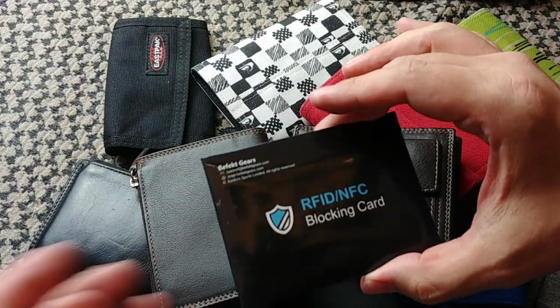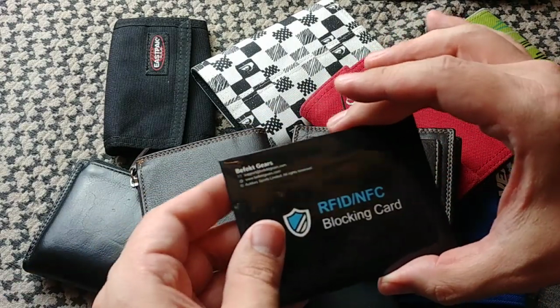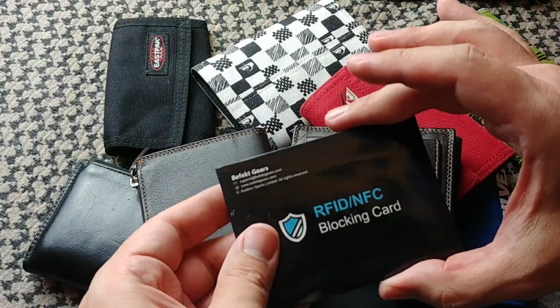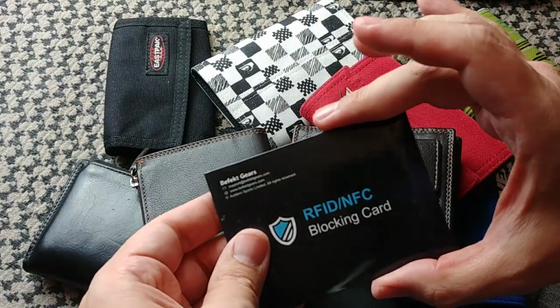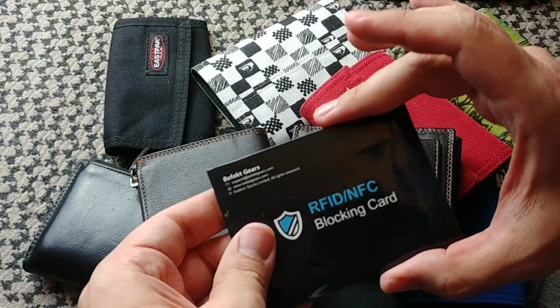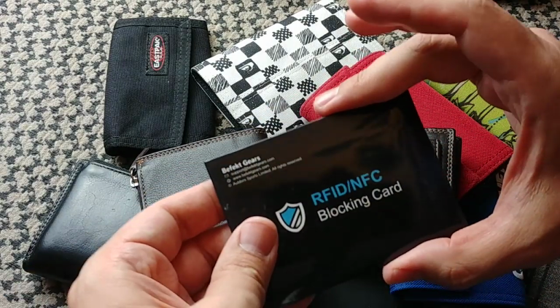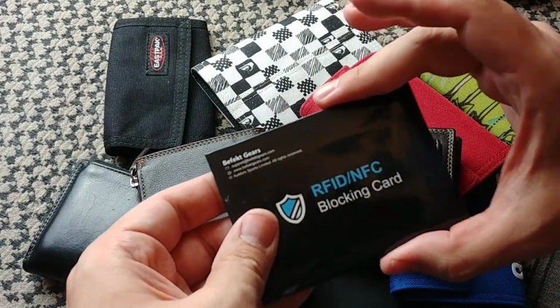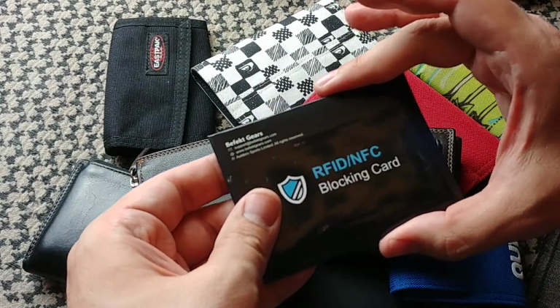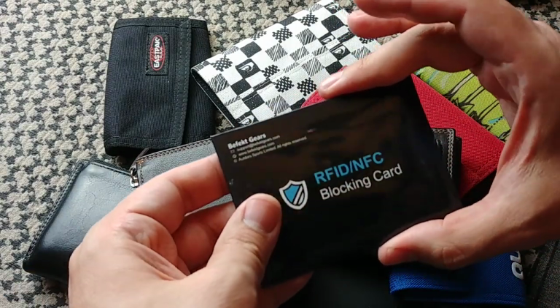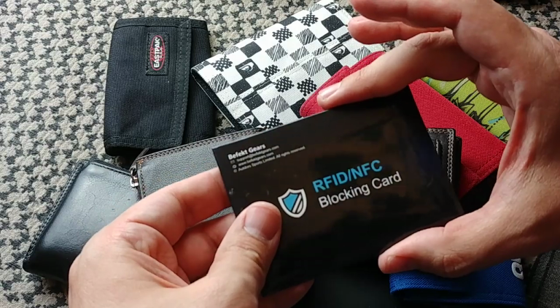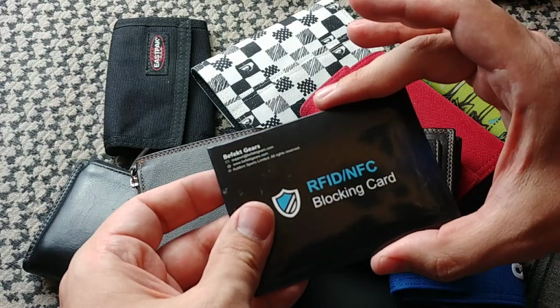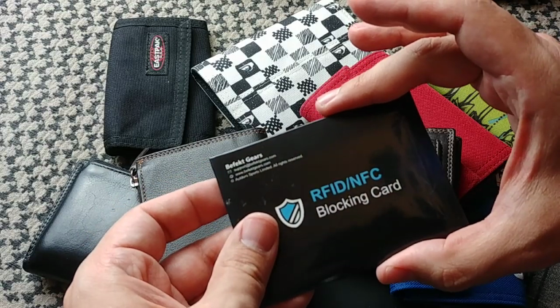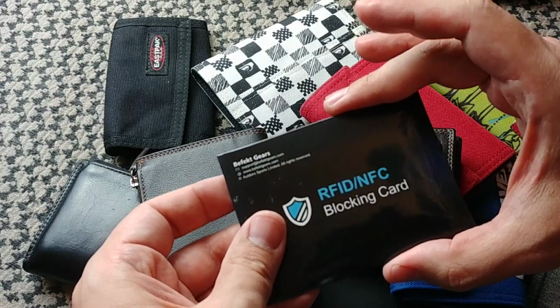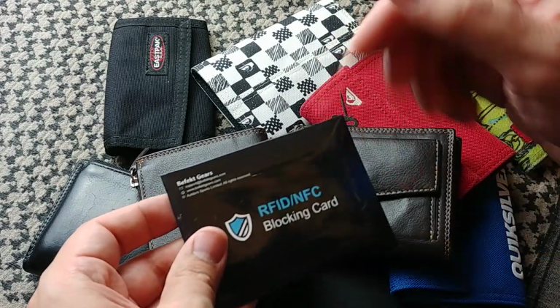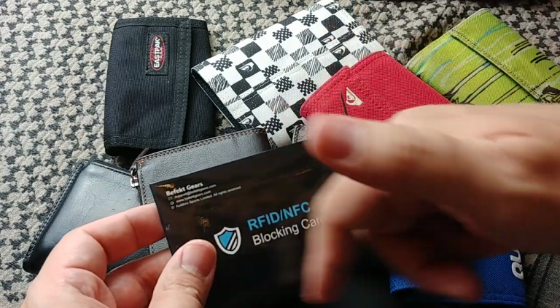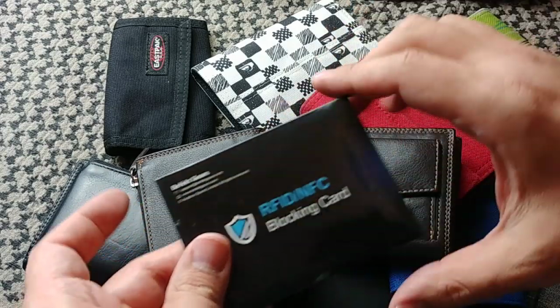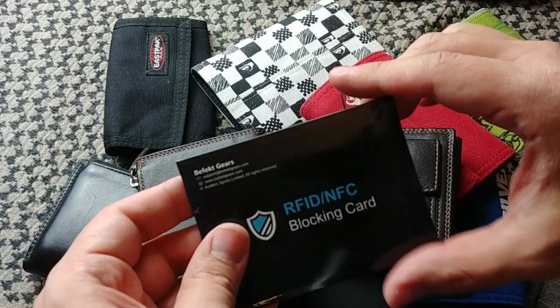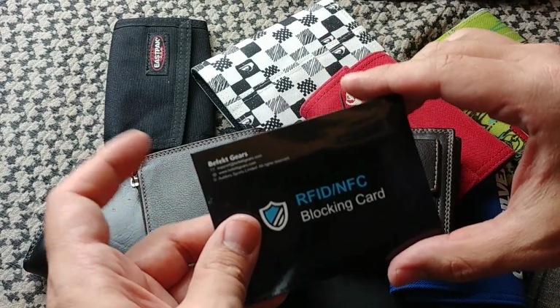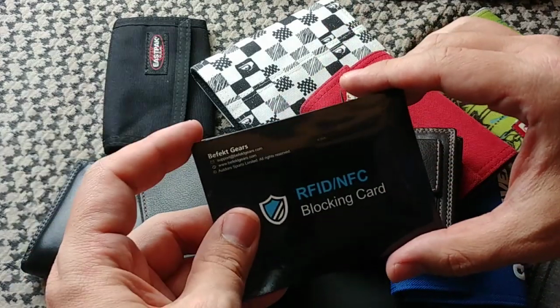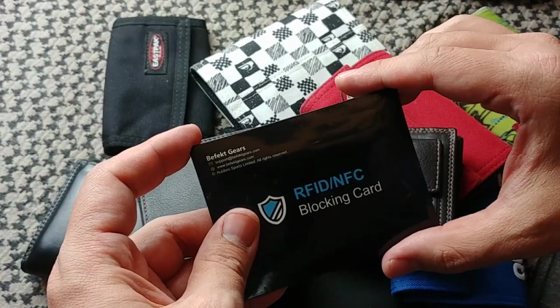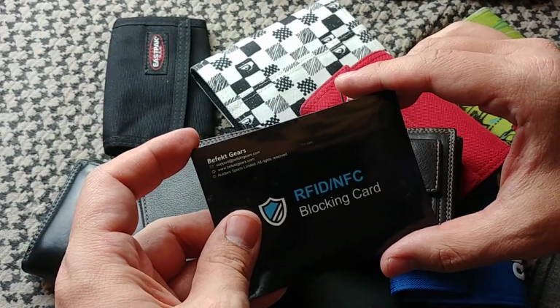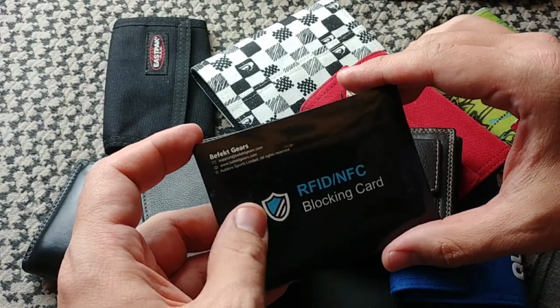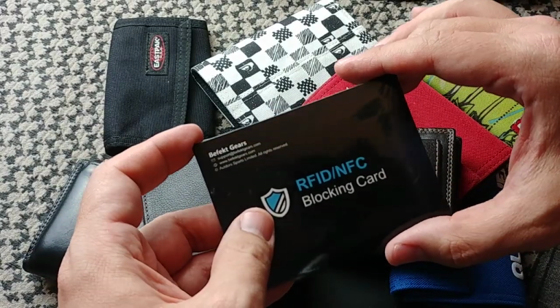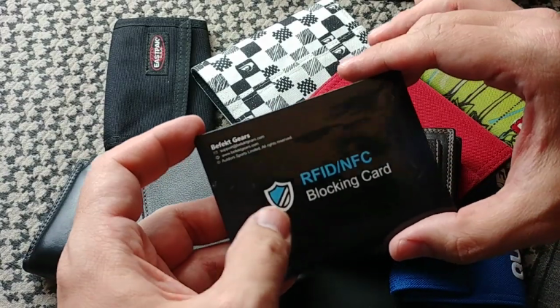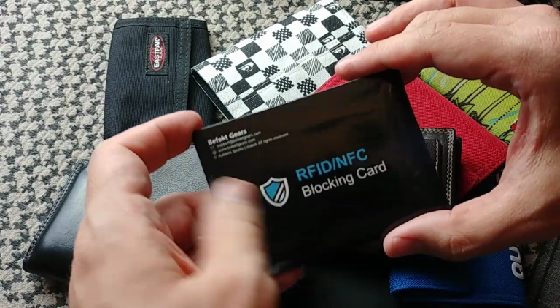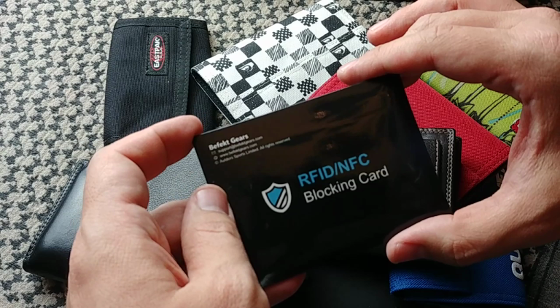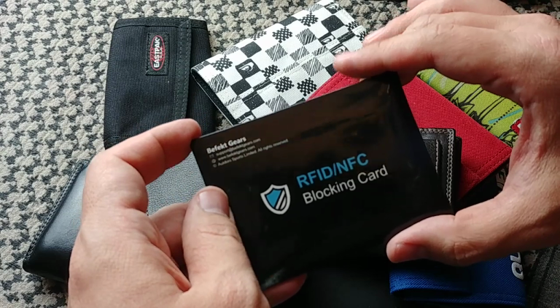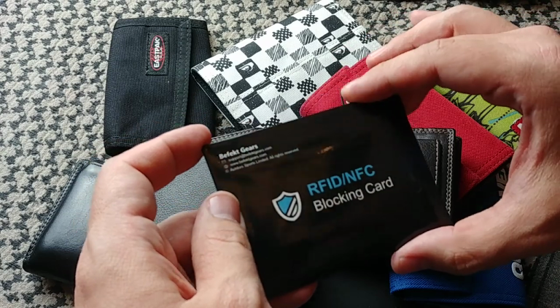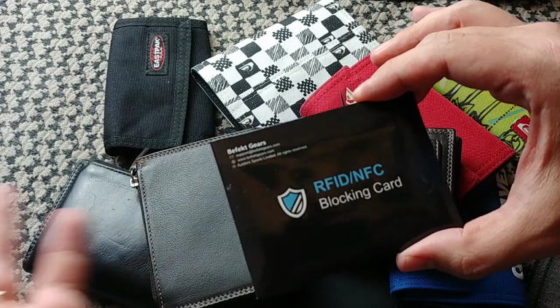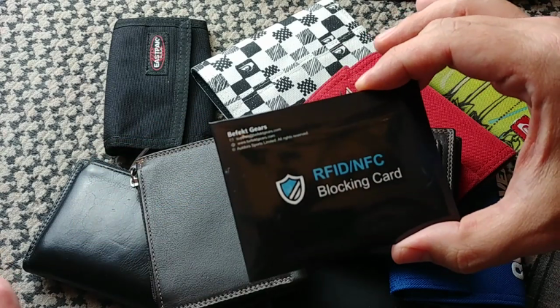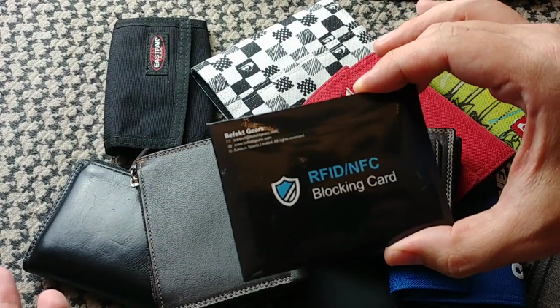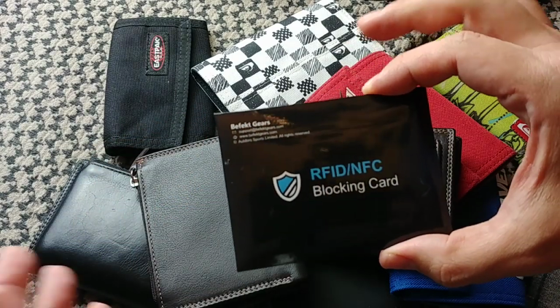If you don't have one, you definitely want to add this to your wallet. I'll leave a link for this on Amazon — it's probably listed under a different brand name, but it's basically the same thing.